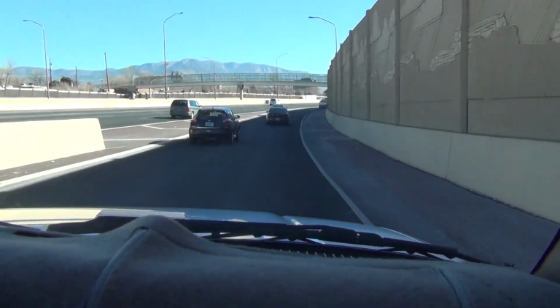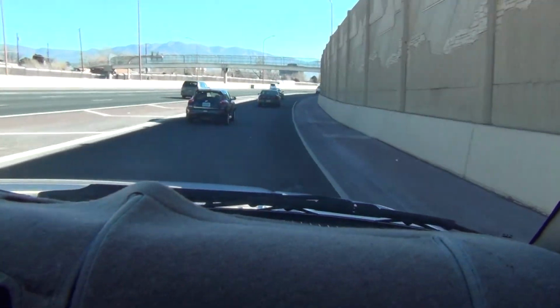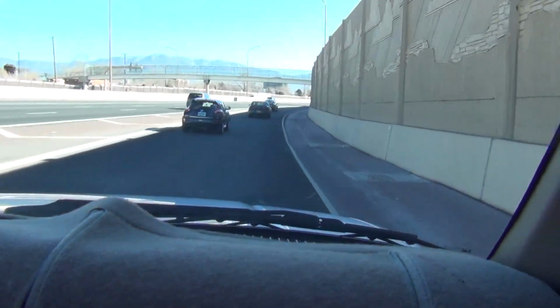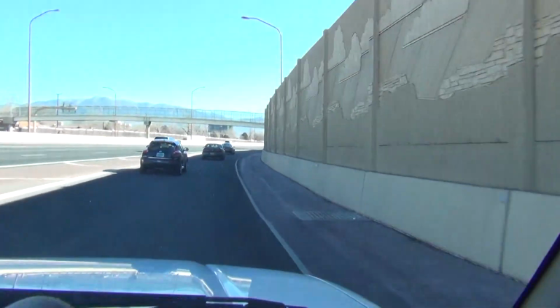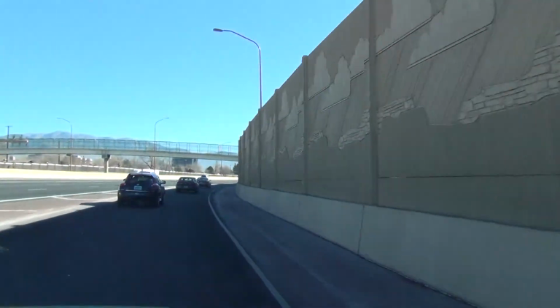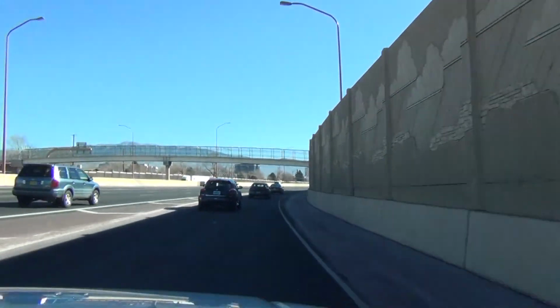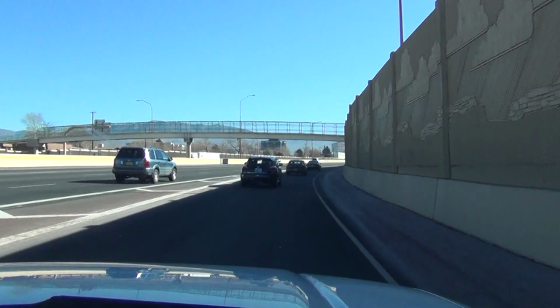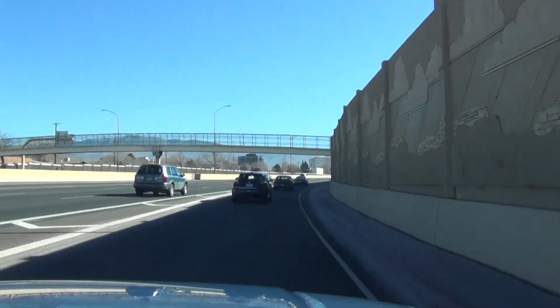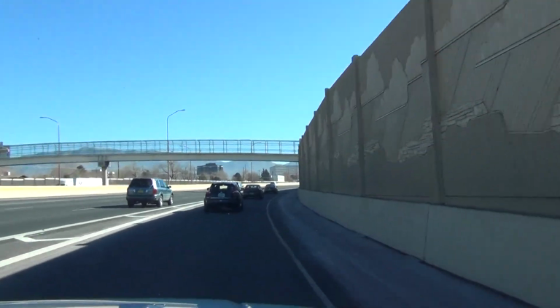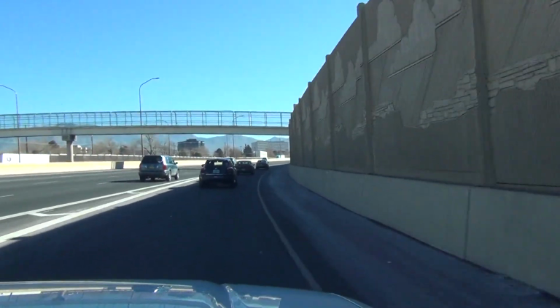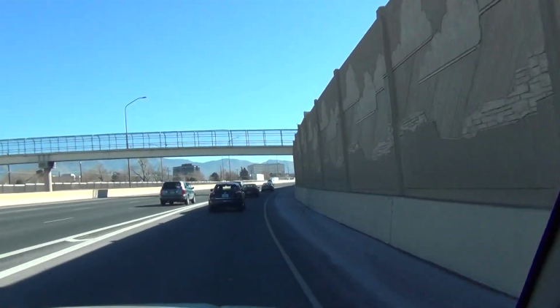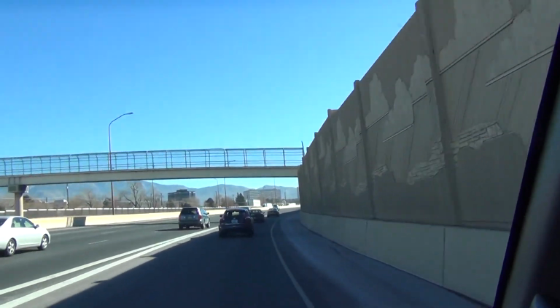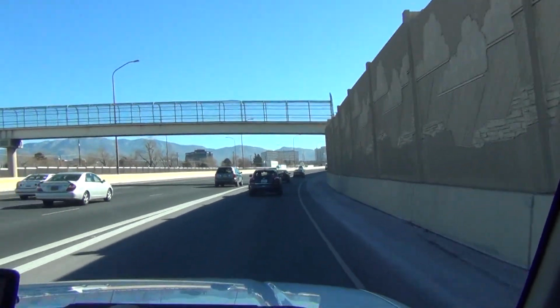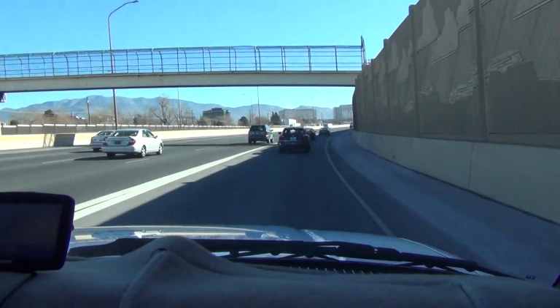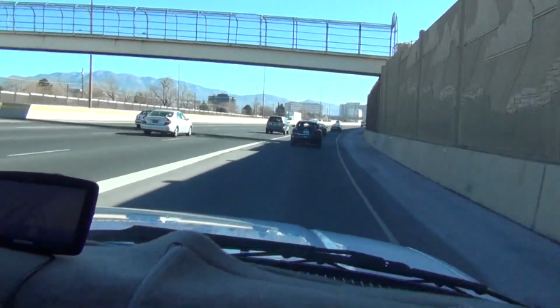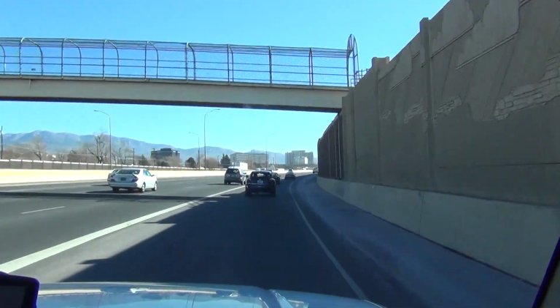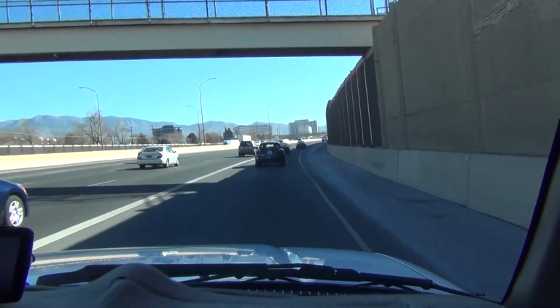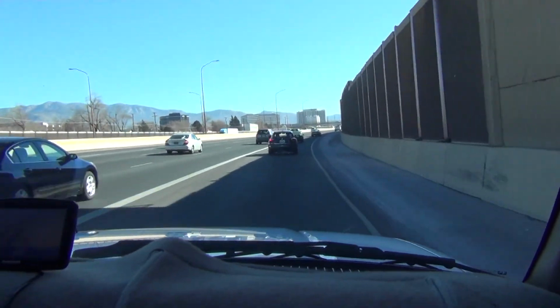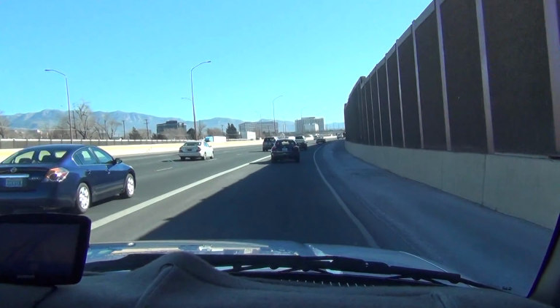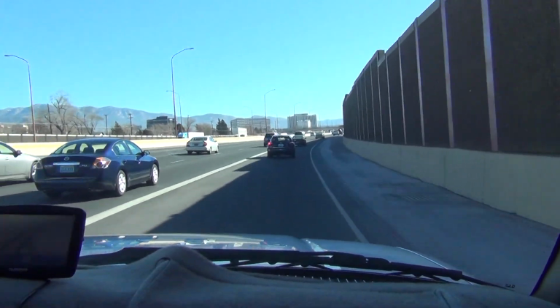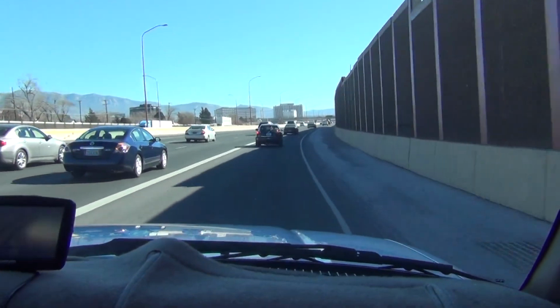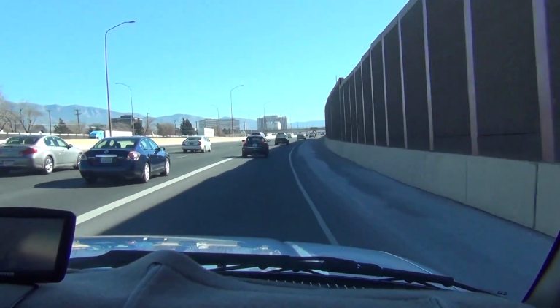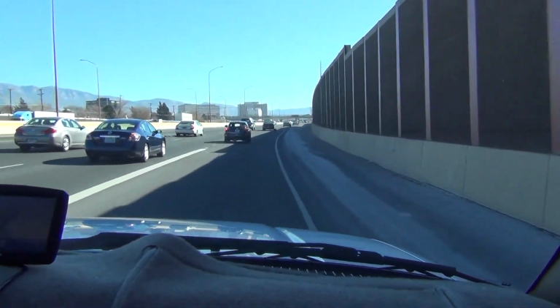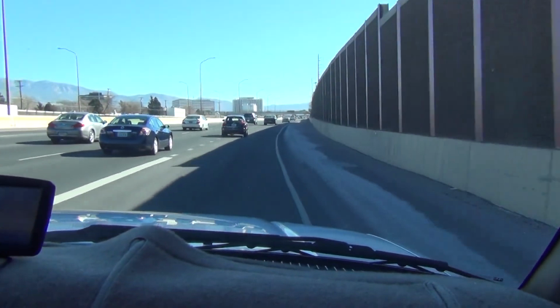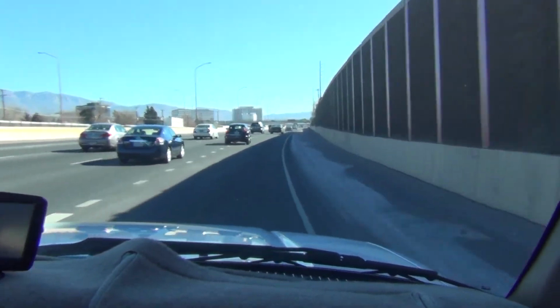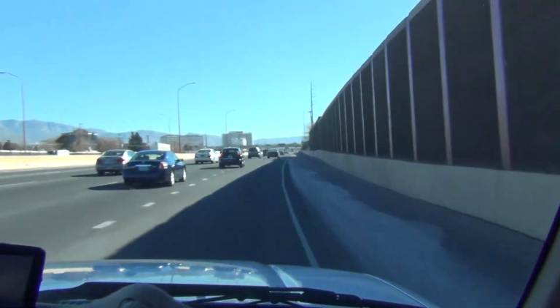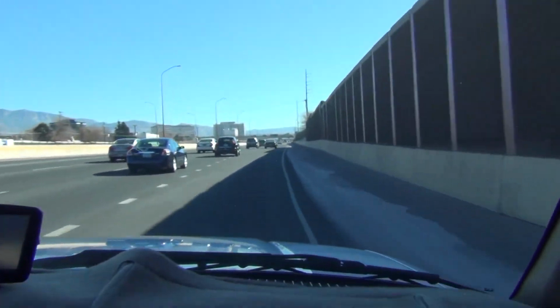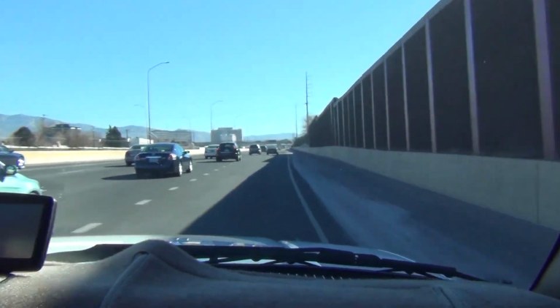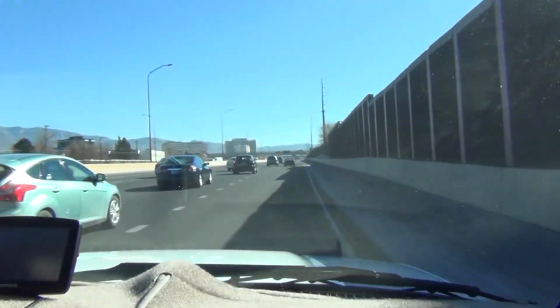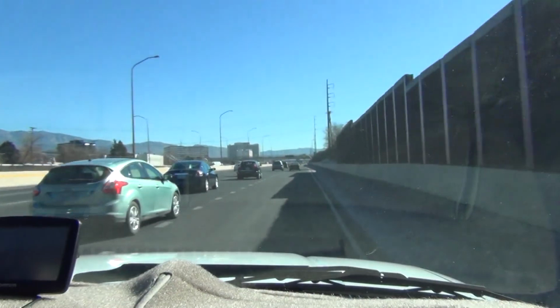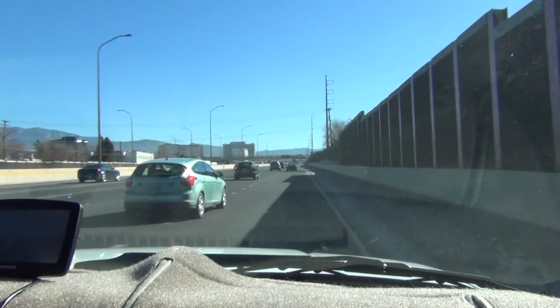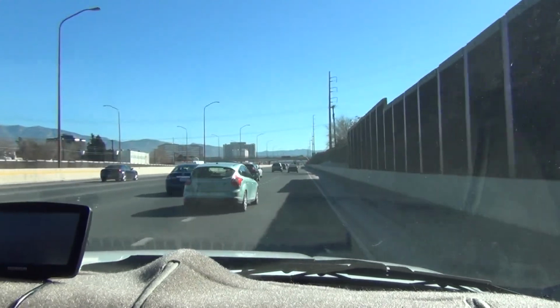Now we're continuing after putting gas at the stop. We're continuing on I-40 east. We're probably just going to stay in this lane because we're going to exit to Louisiana Boulevard here.